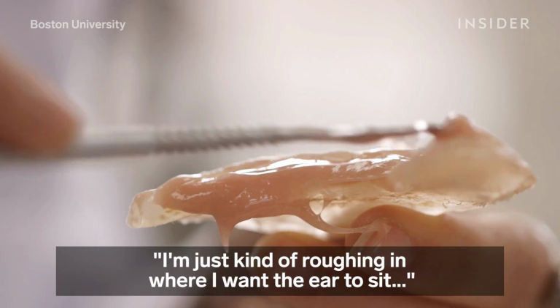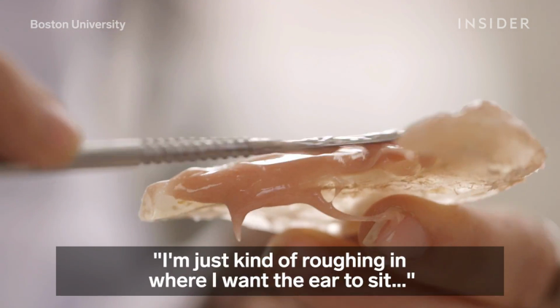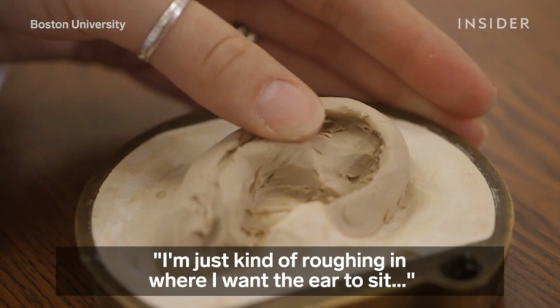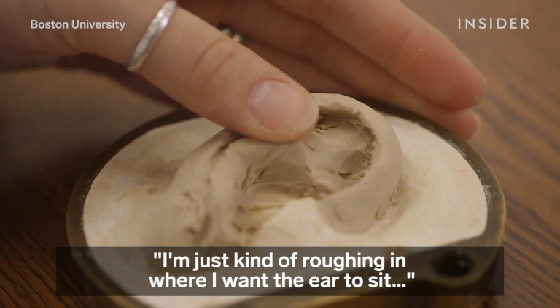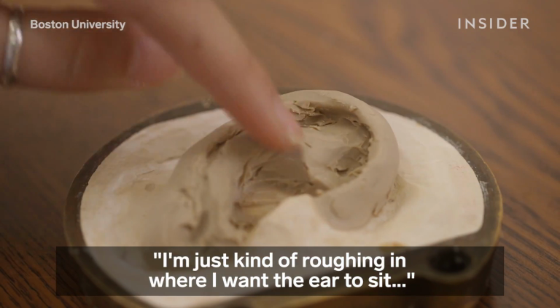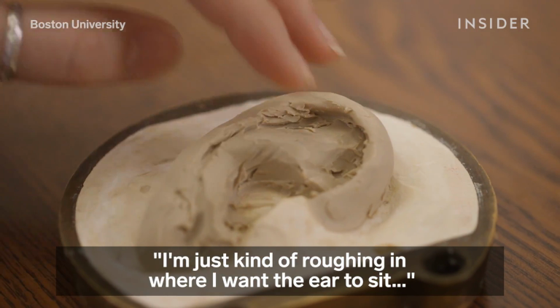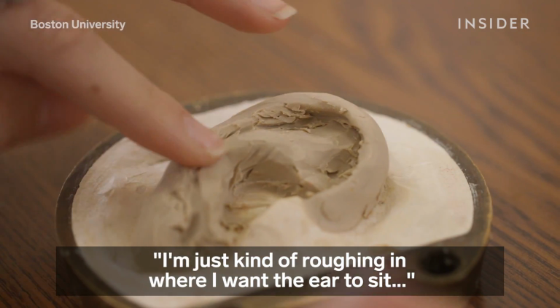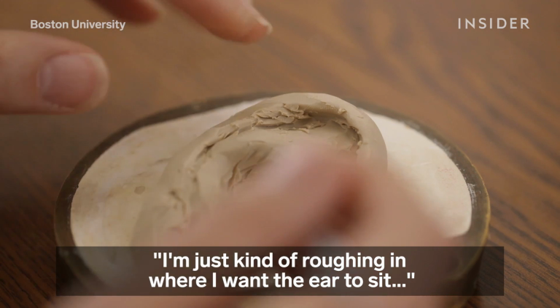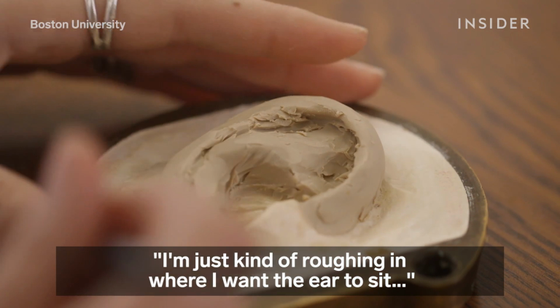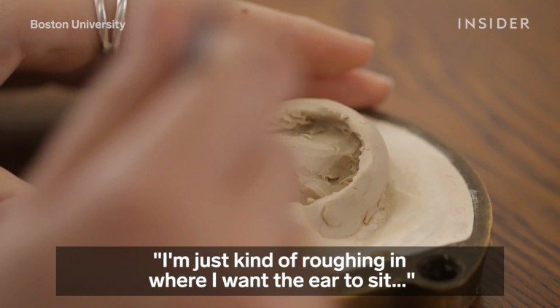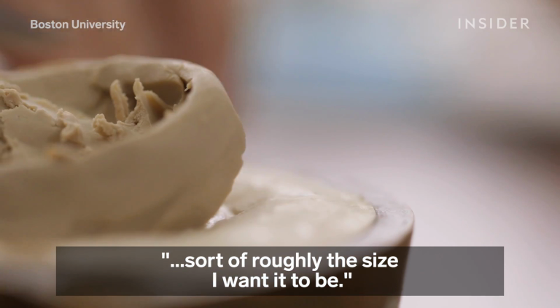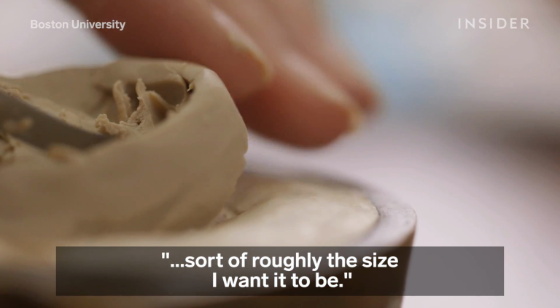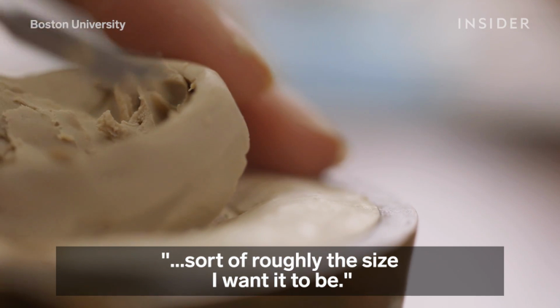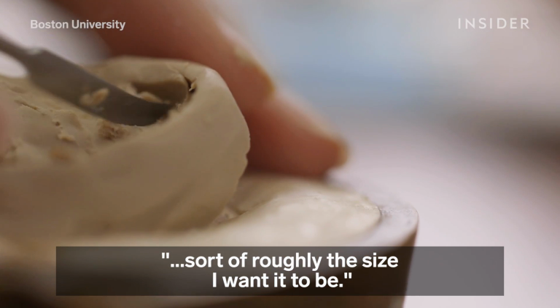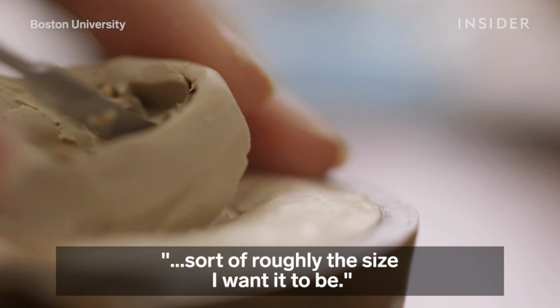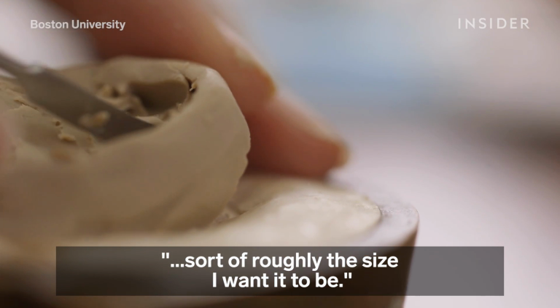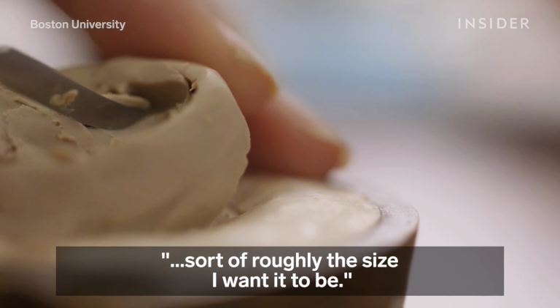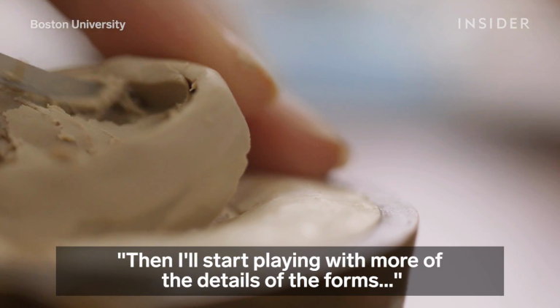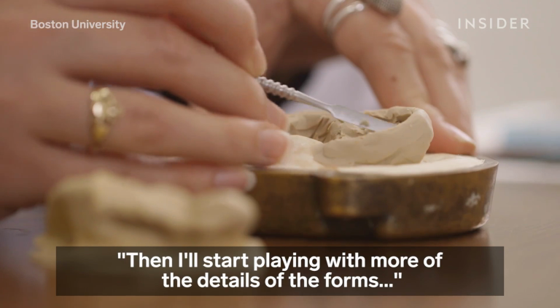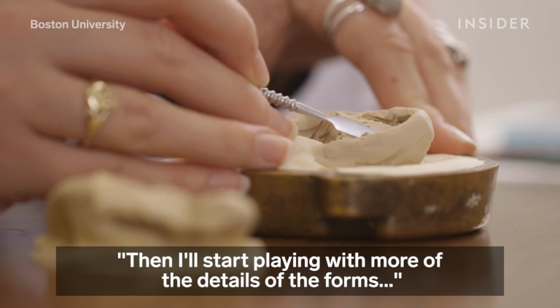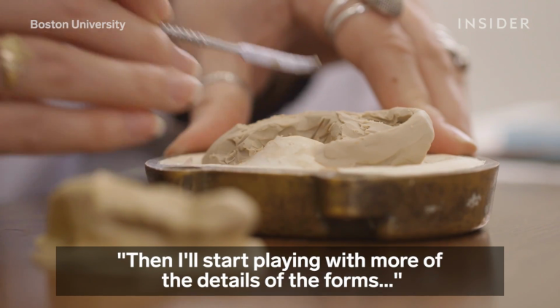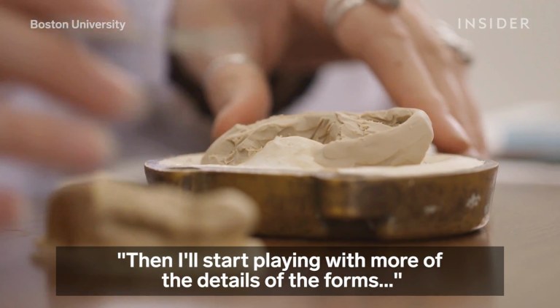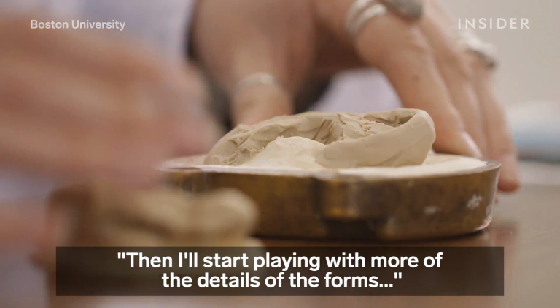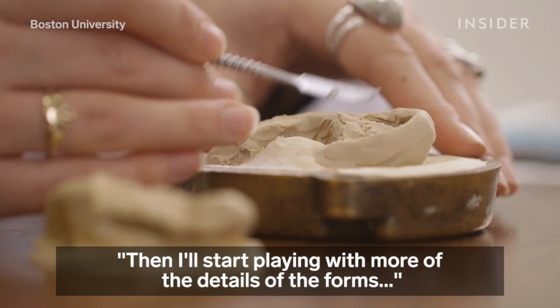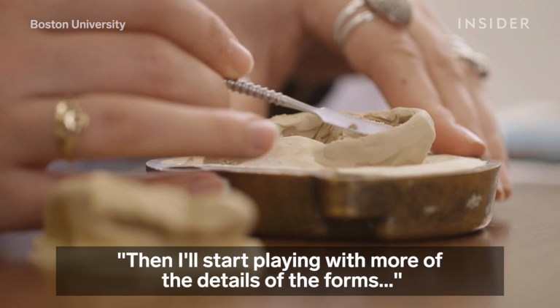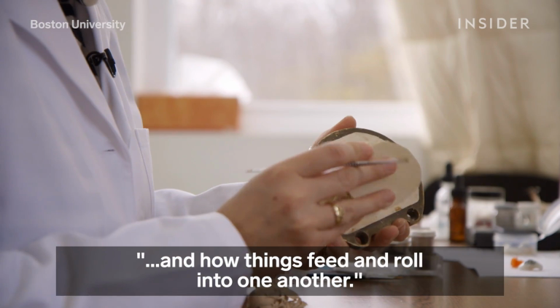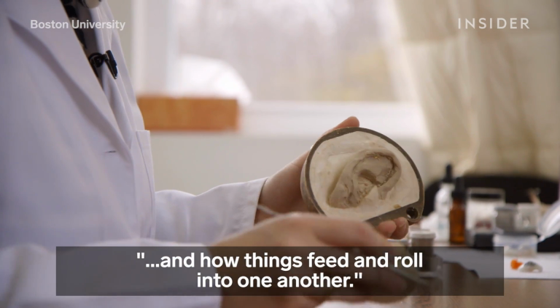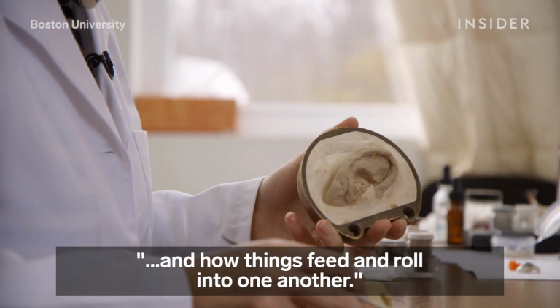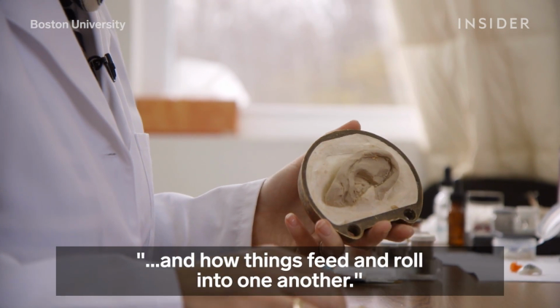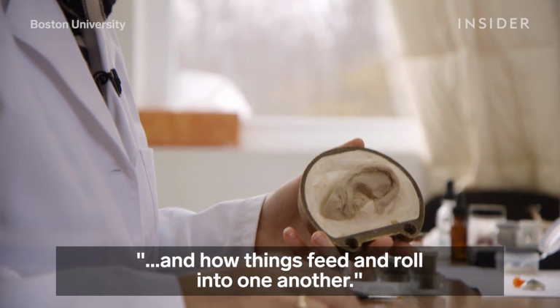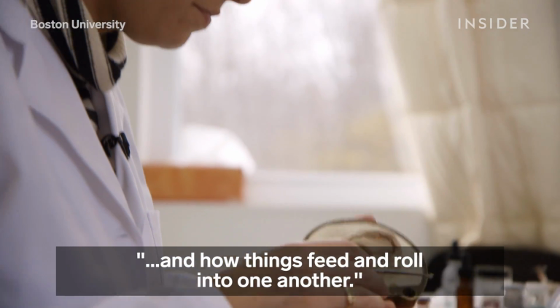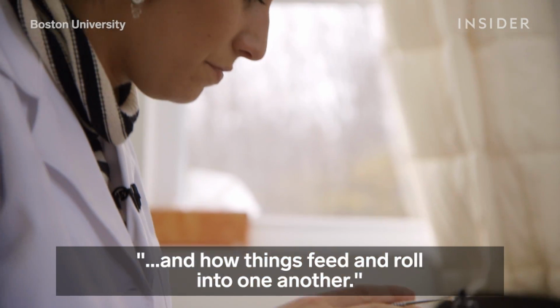I'm just kind of roughing in where I want the ear to sit, sort of roughly the size I want it to be, and then I'll start playing with more of the details of forms and how things feed and roll into one another.